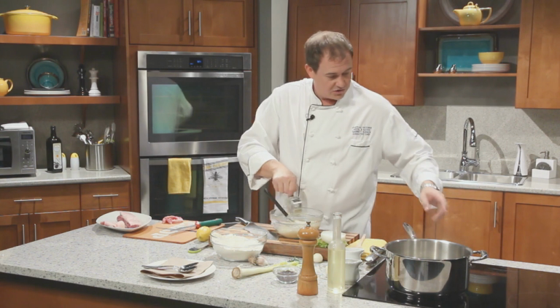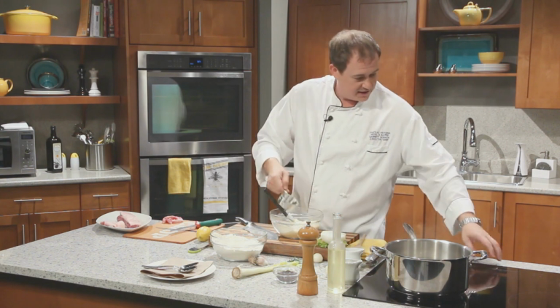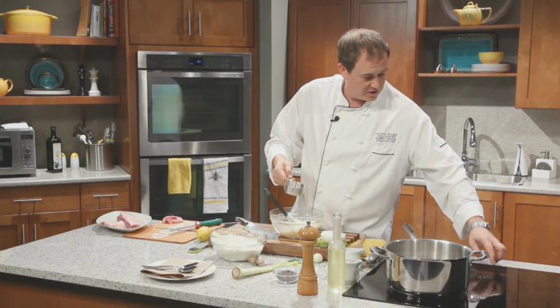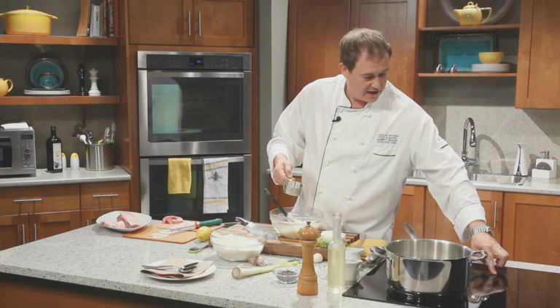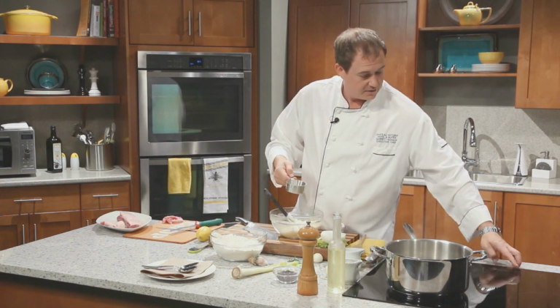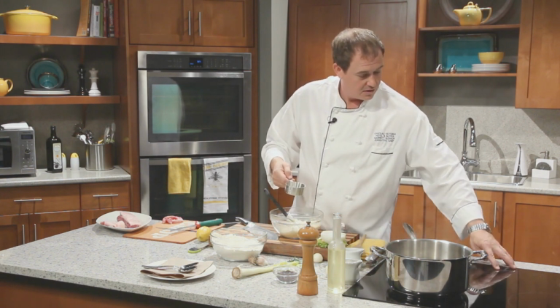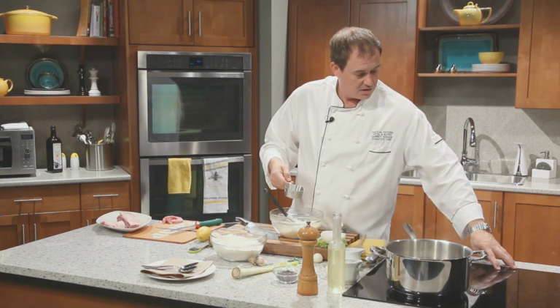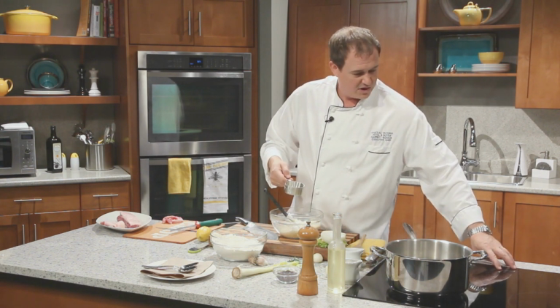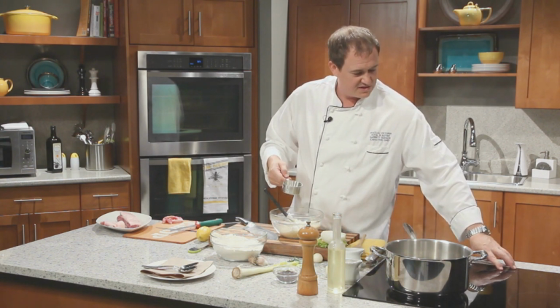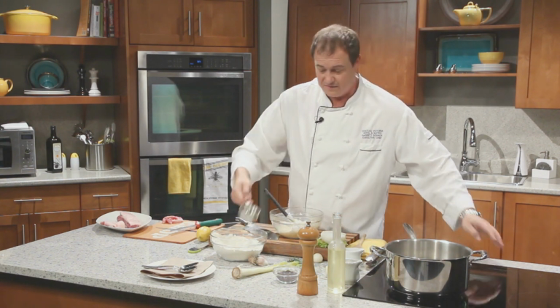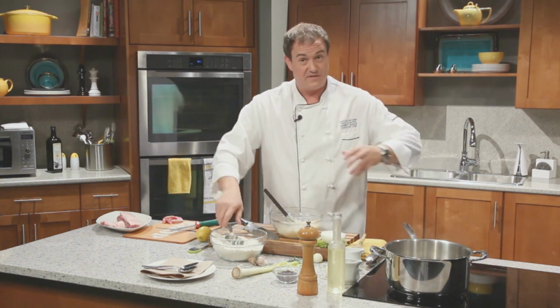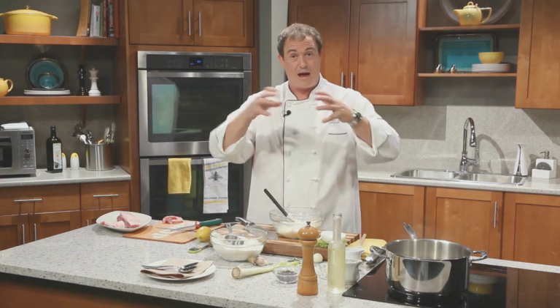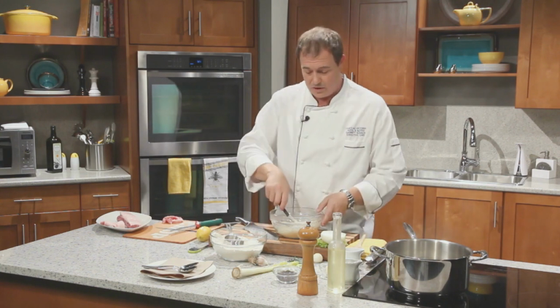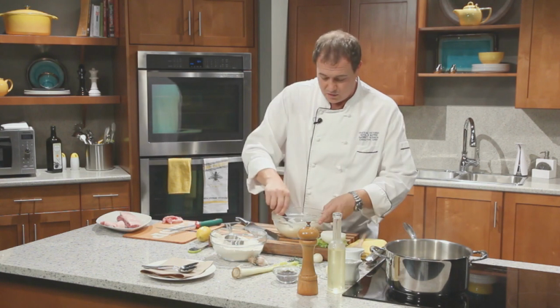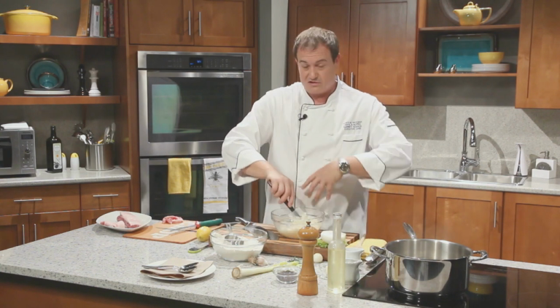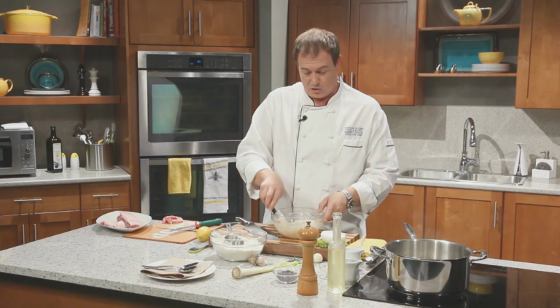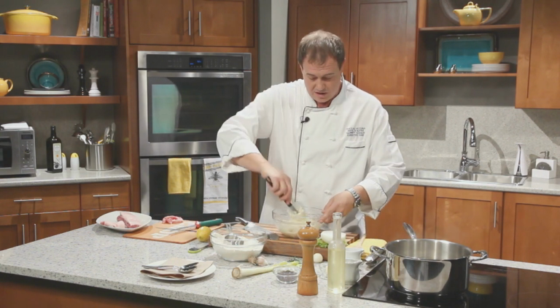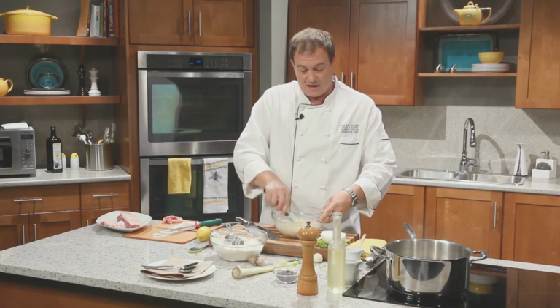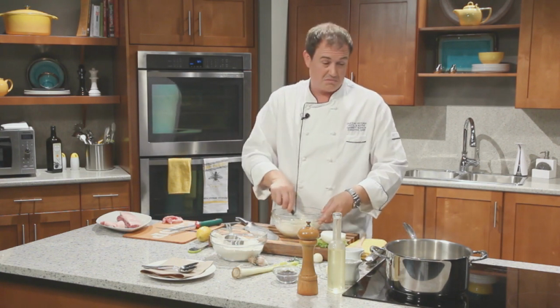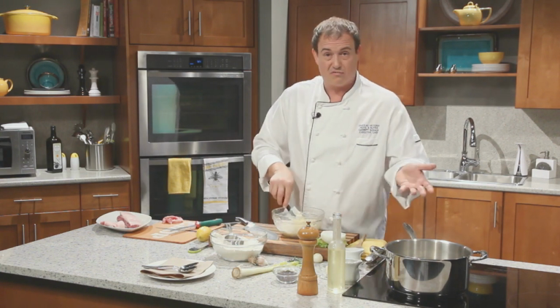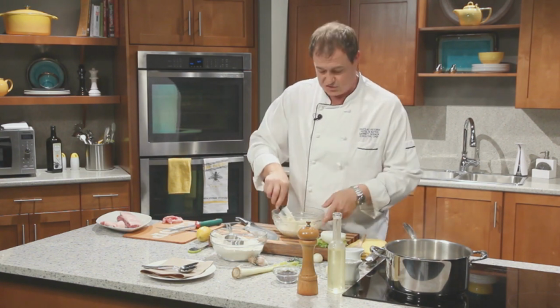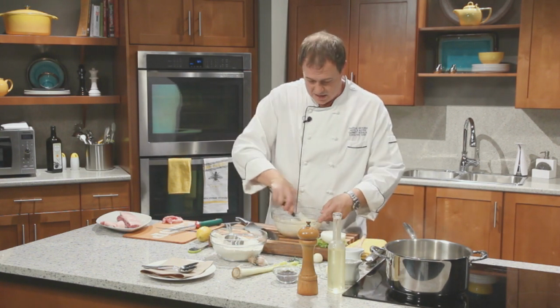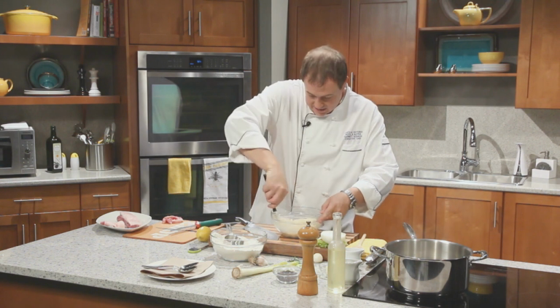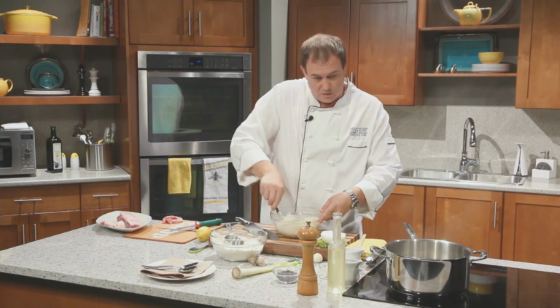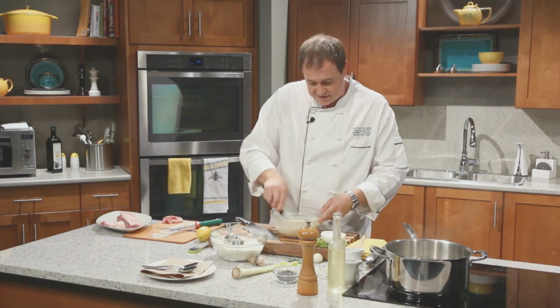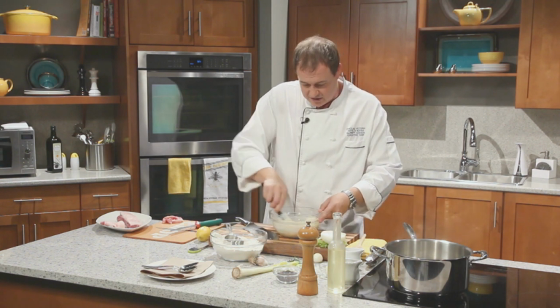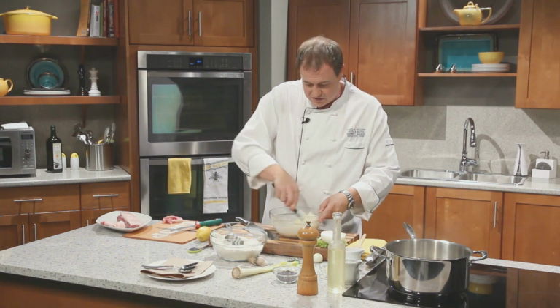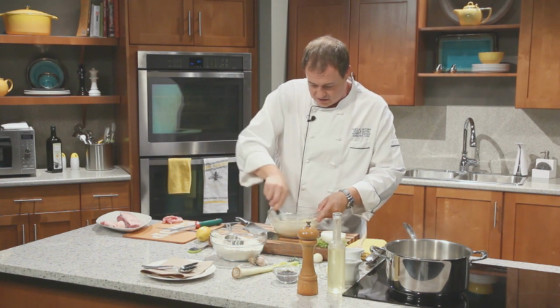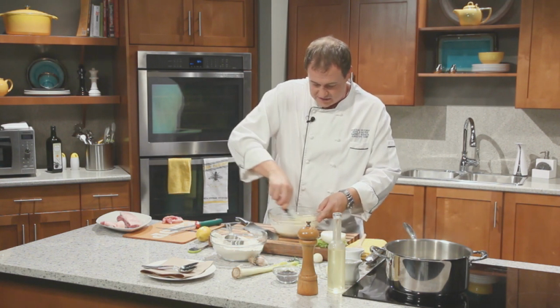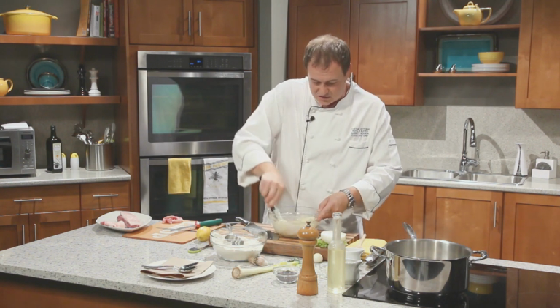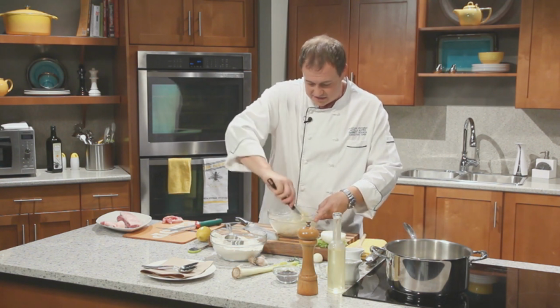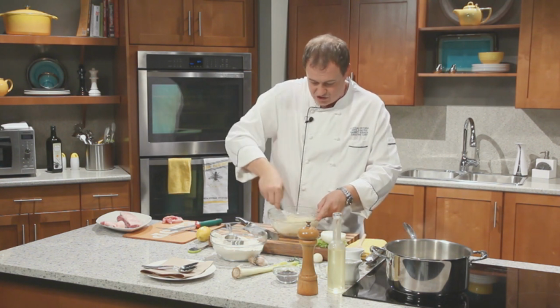I'll turn up the heat a little bit on that. We want it simmering — if it's at a rapid boil, the whole thing will just explode and you'll end up with a big pot of ricotta soup. Instead, we want it just simmering lightly so that it cooks these guys and sets them in their shape.